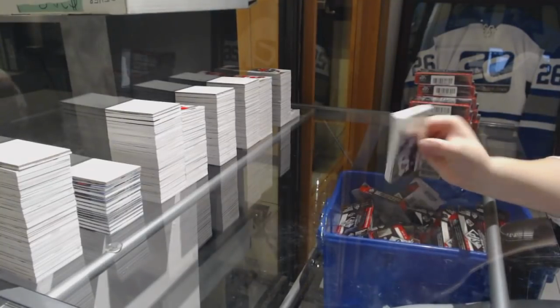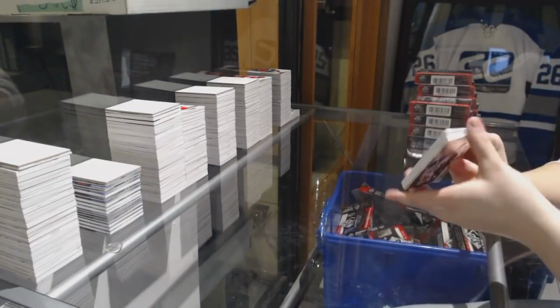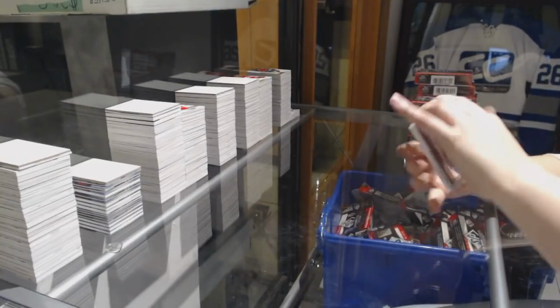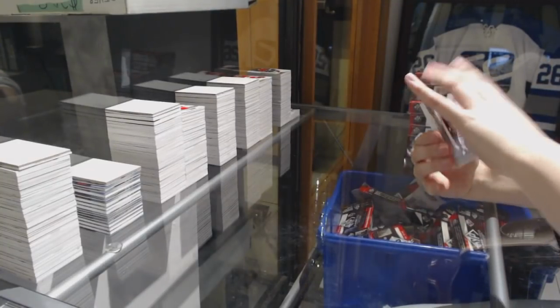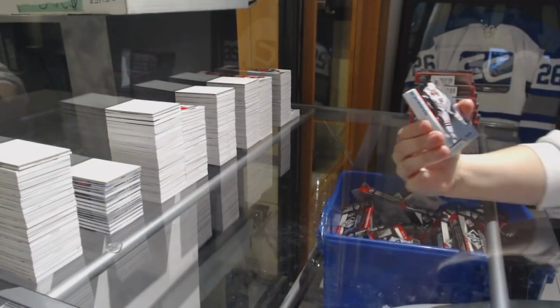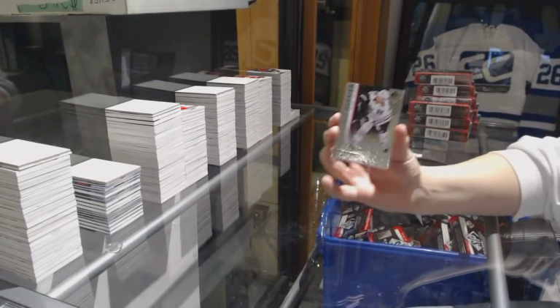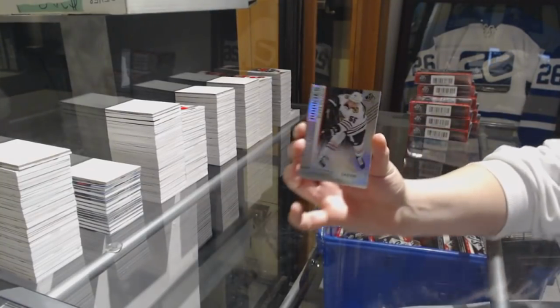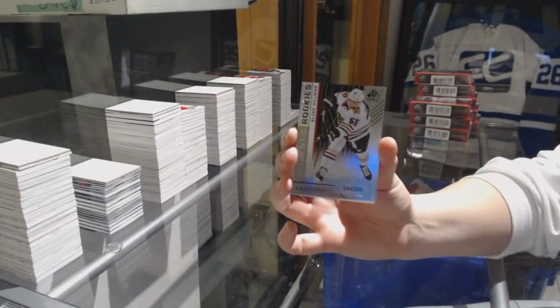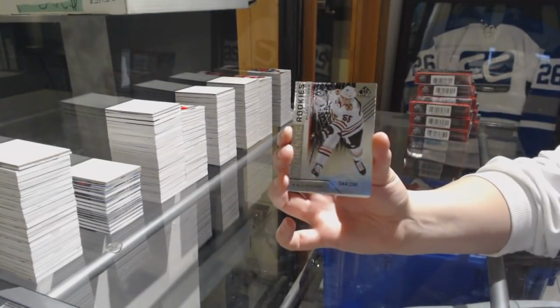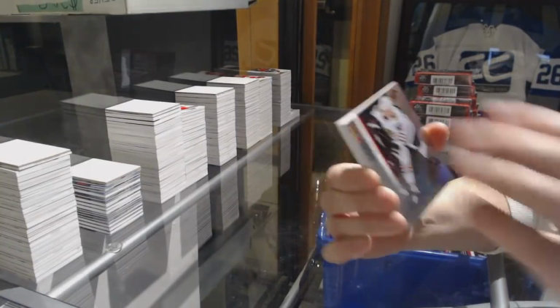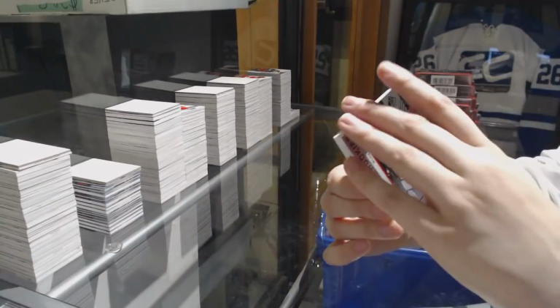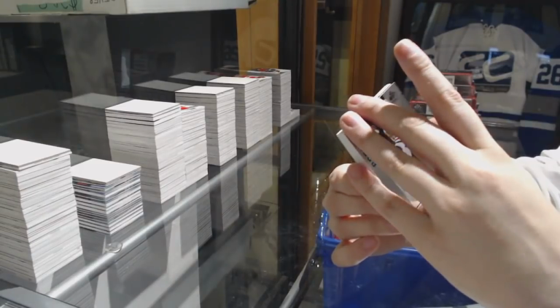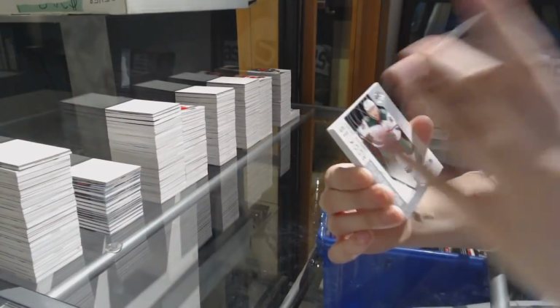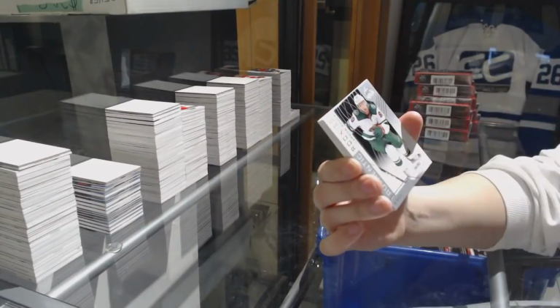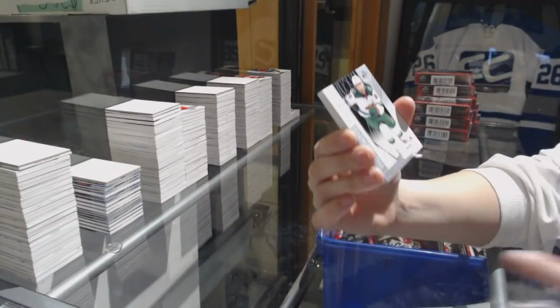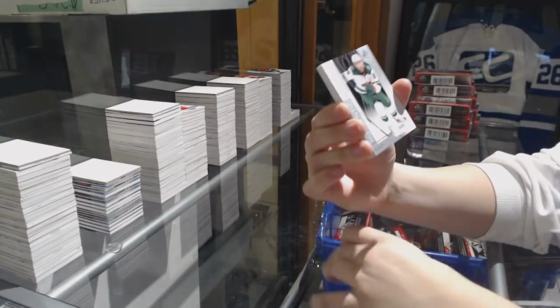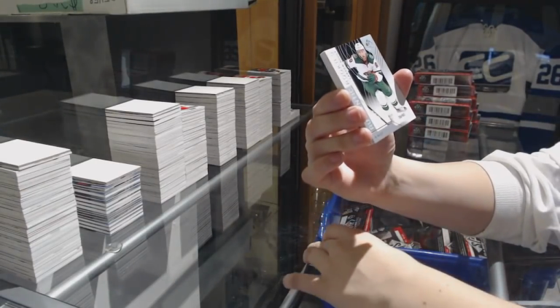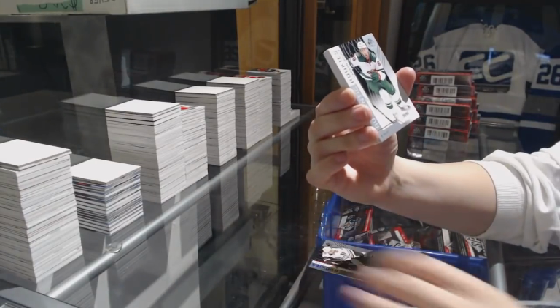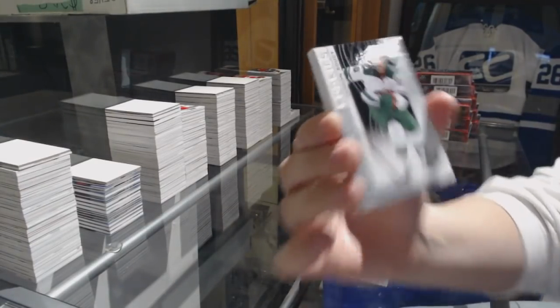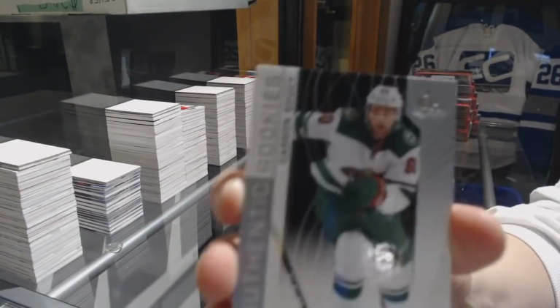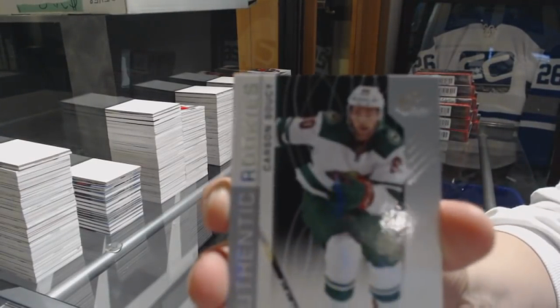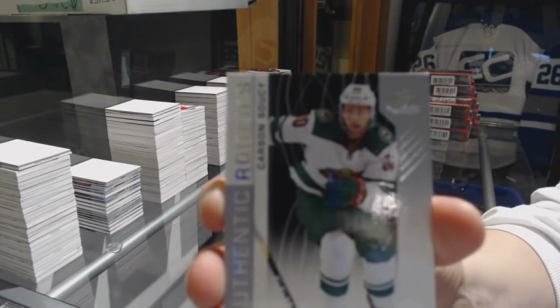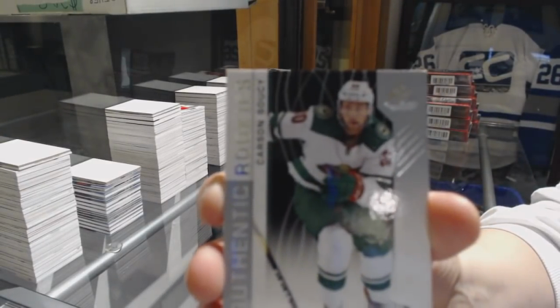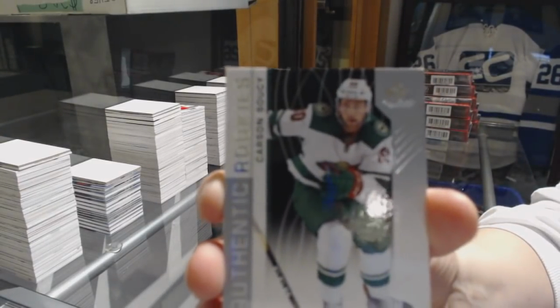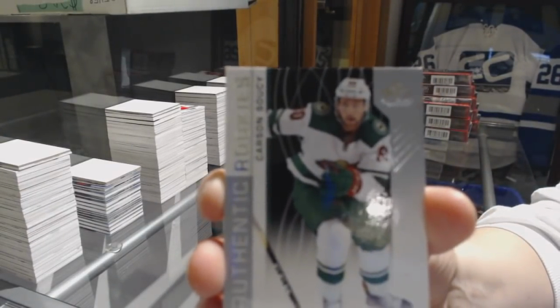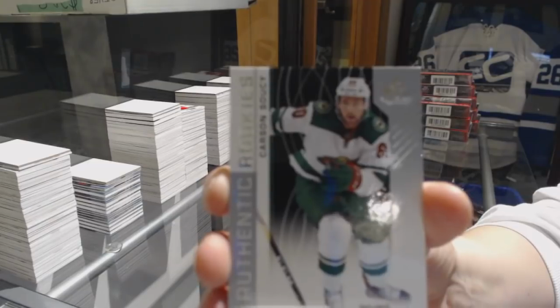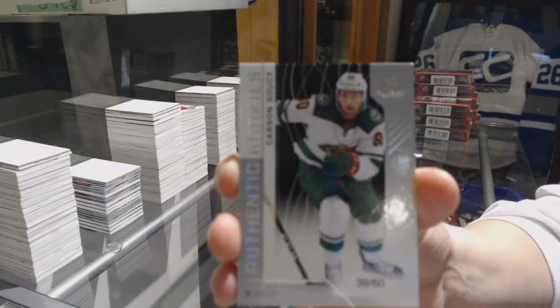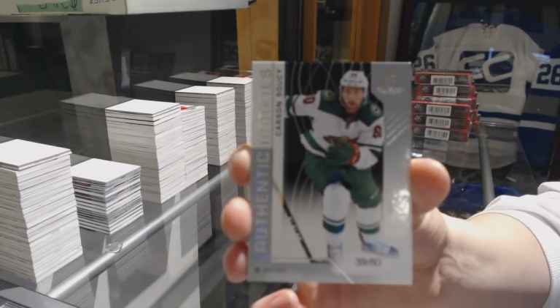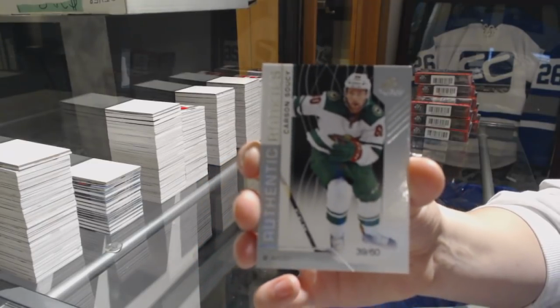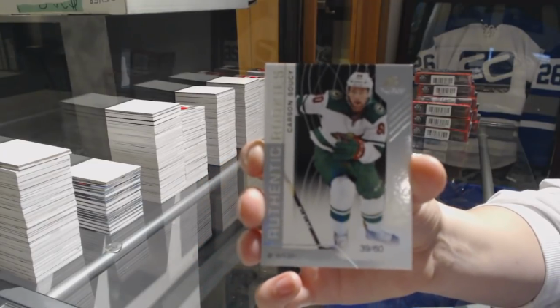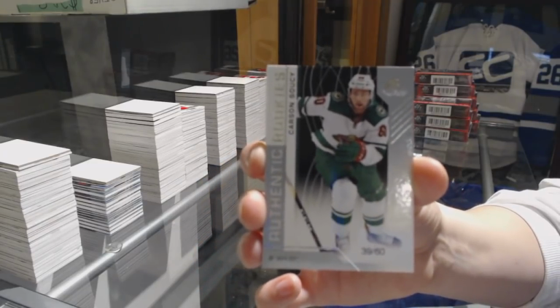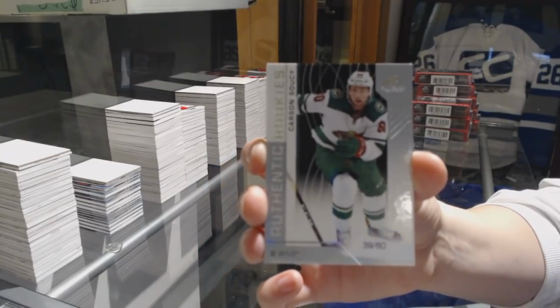Rookie Sweaters jersey of Eli Tolman for the Predators, and All-Star Skills jersey of Chris Latin for the Penguins. We've got number 296 Rainbow, Blake Hillman for the Blackhawks. Number 260 Rookie card for the Minnesota Wild, Carson Sosie.